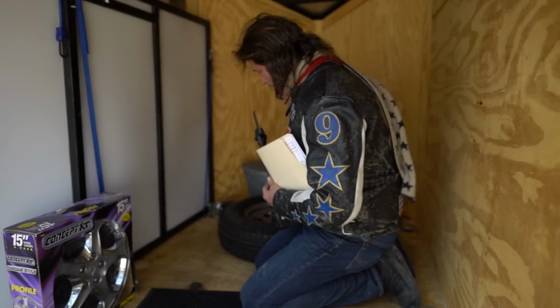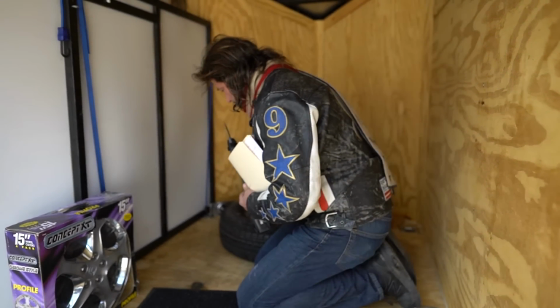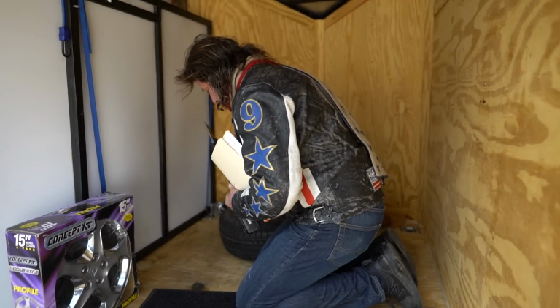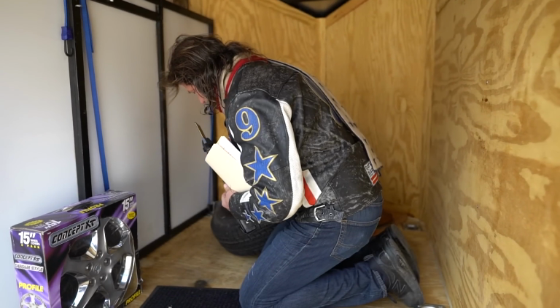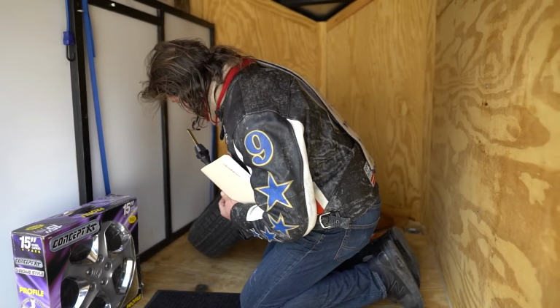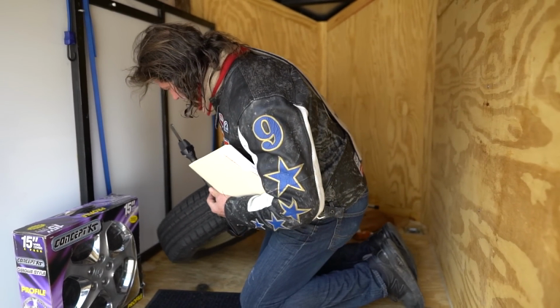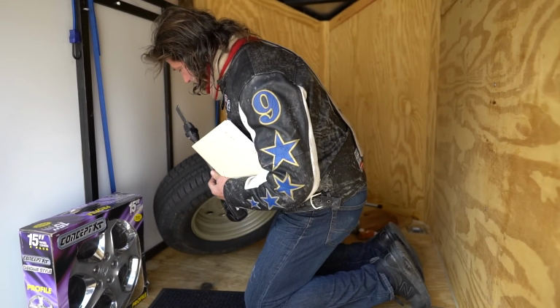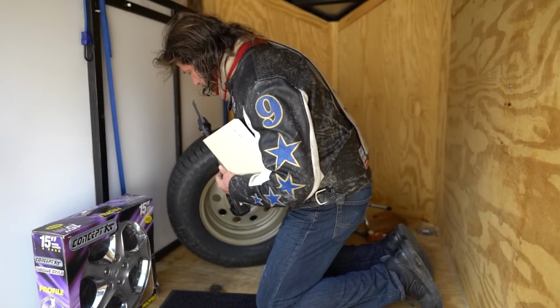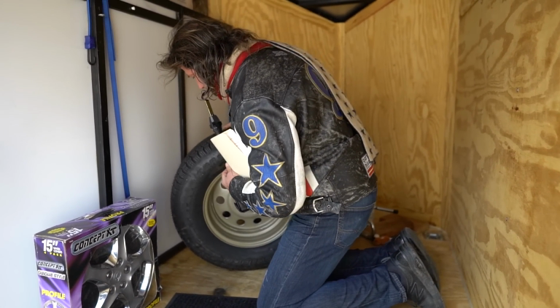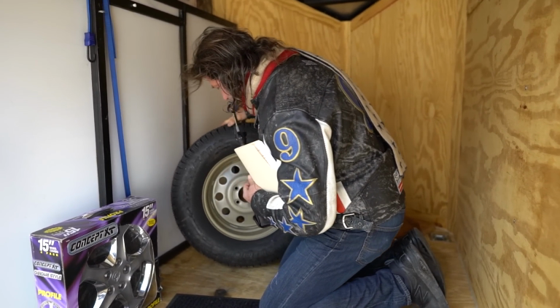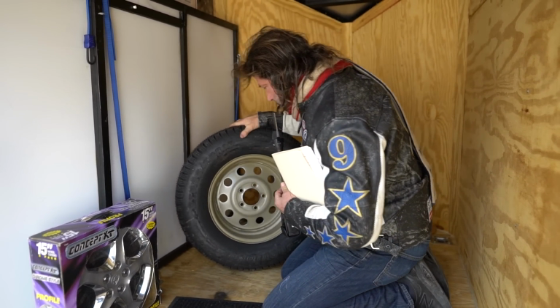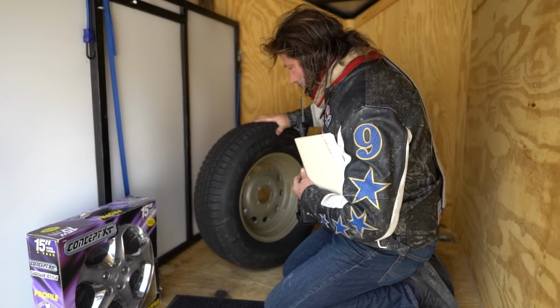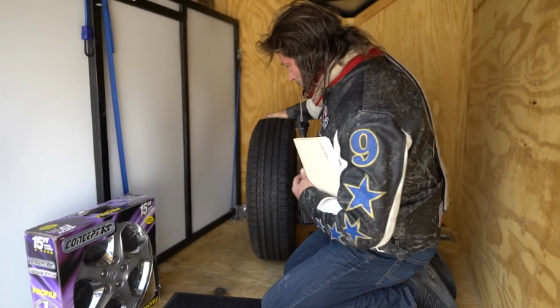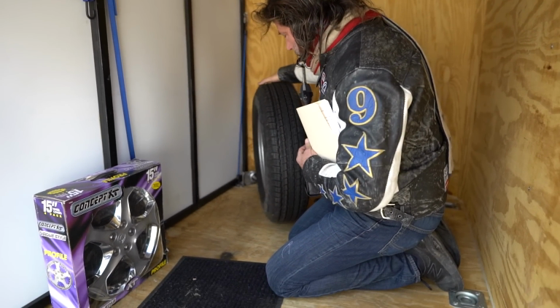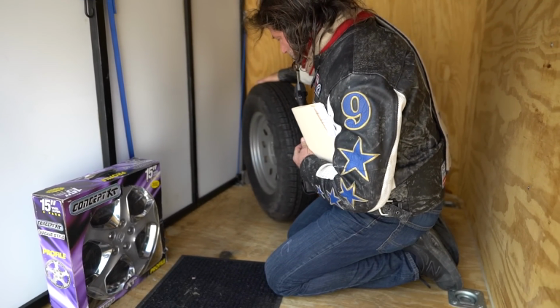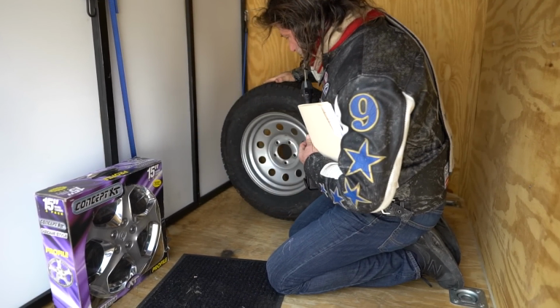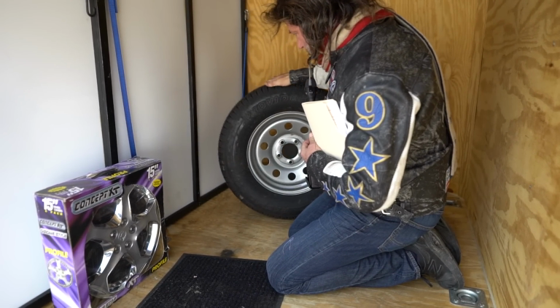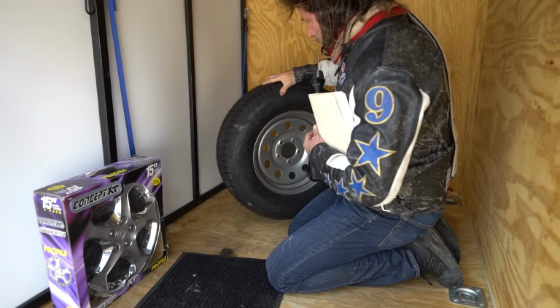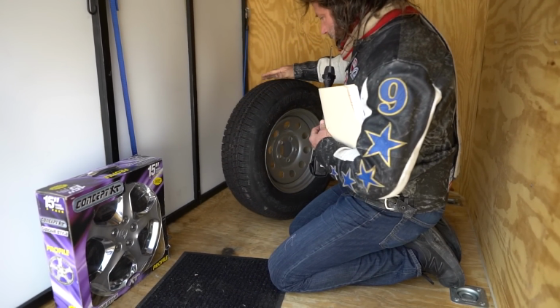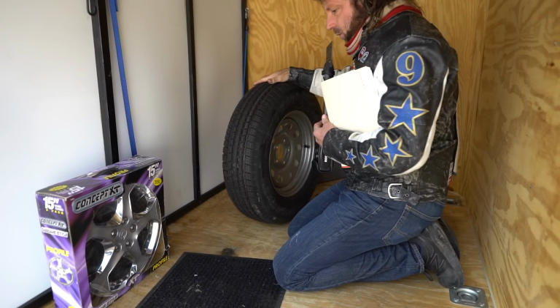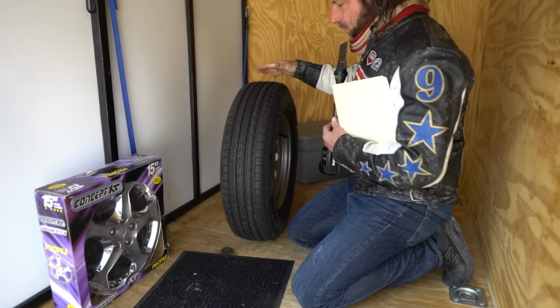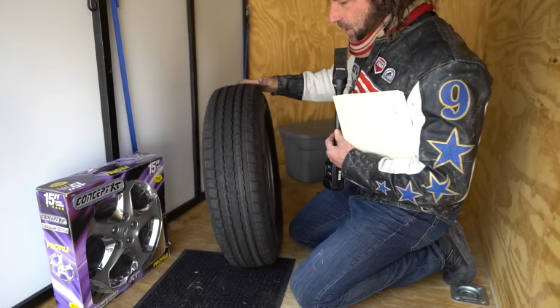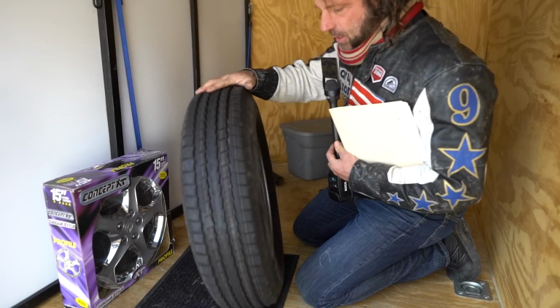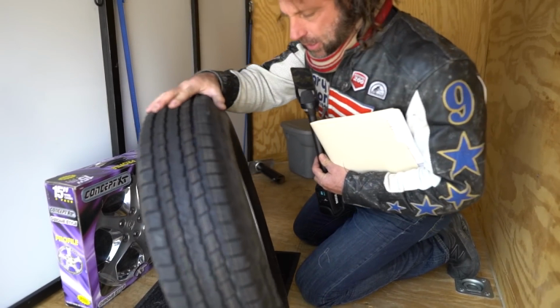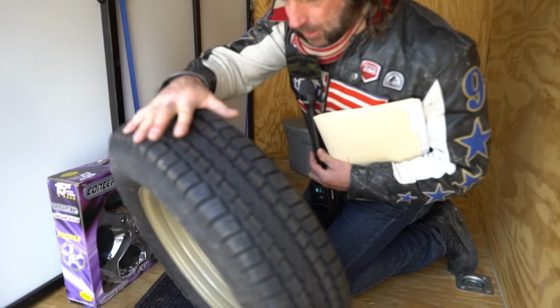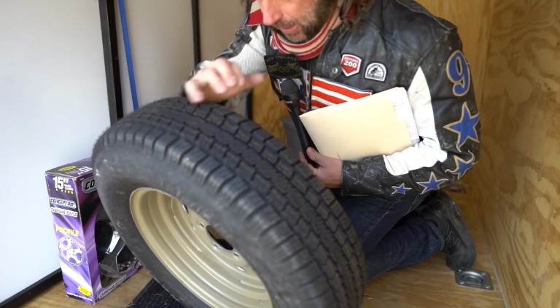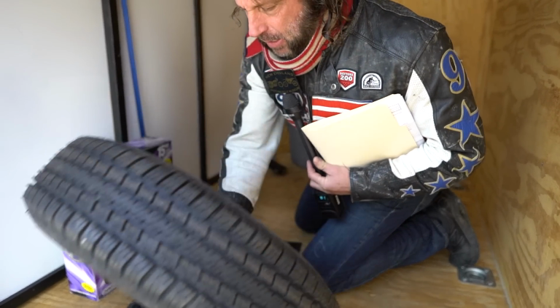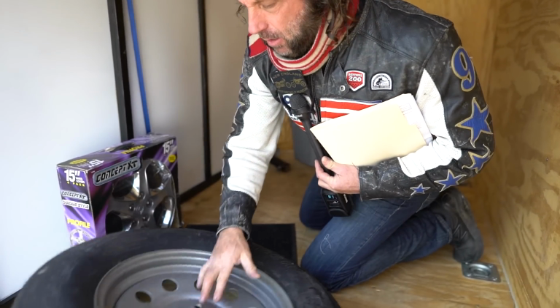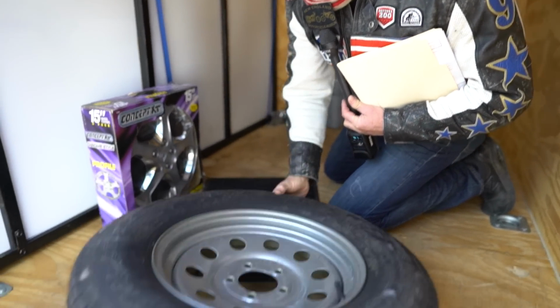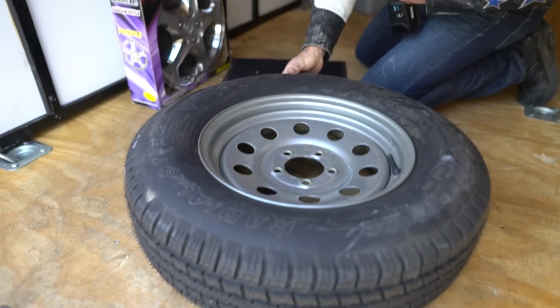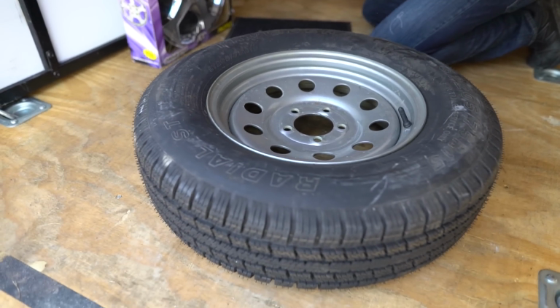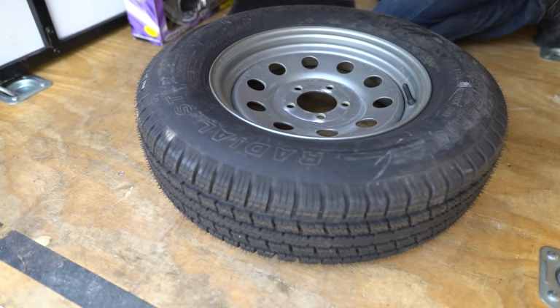This spare is actually closer to $200 — I know I bought one for my trailer. It's brand new, never been used. It's still got the nubbies on the tire.